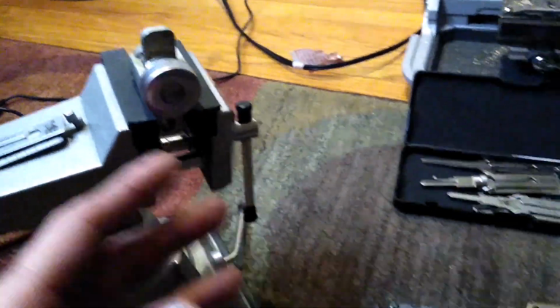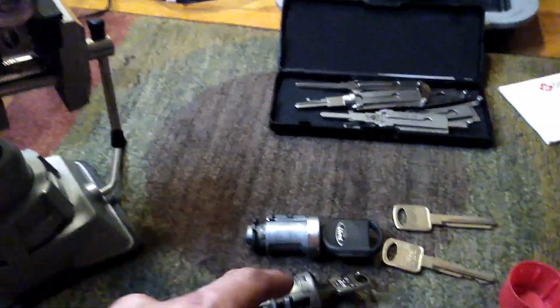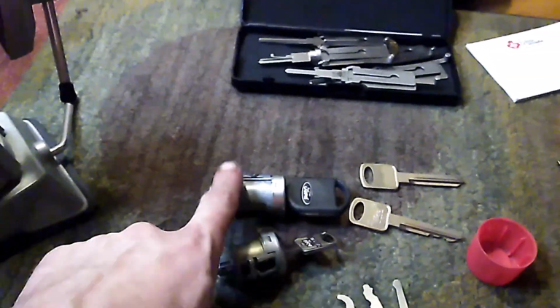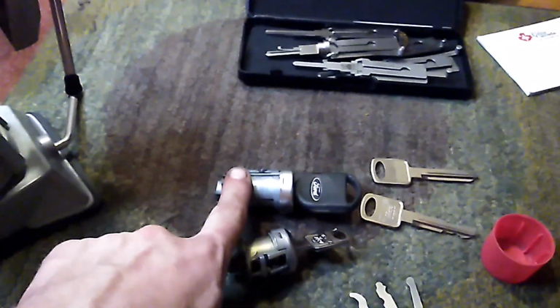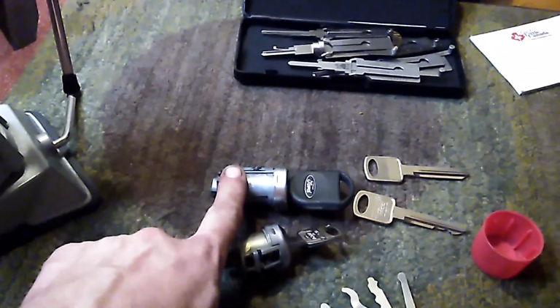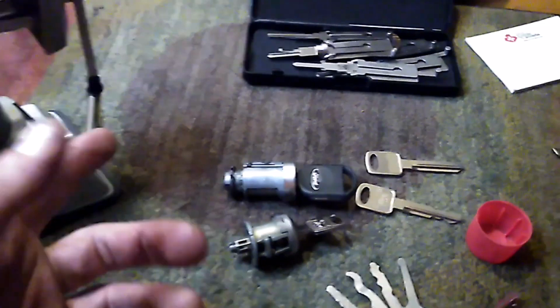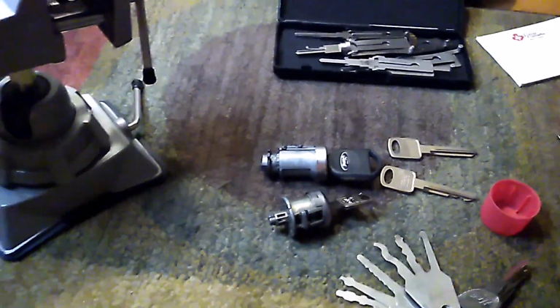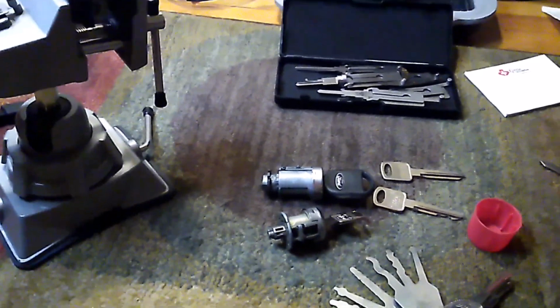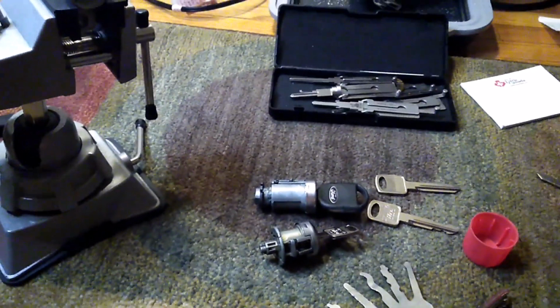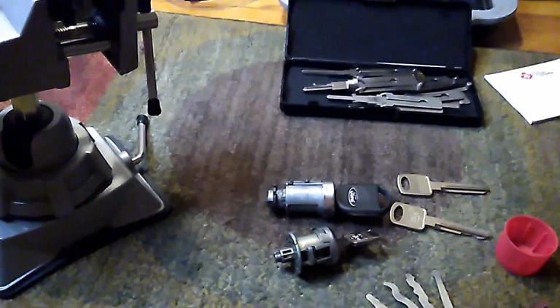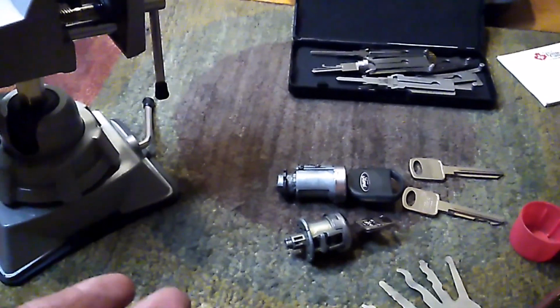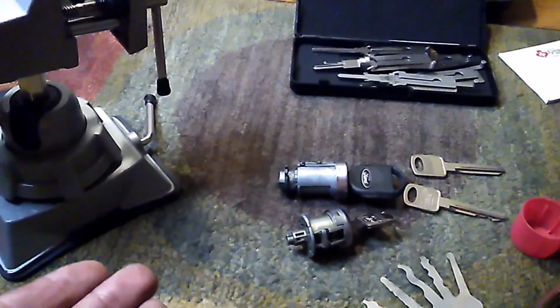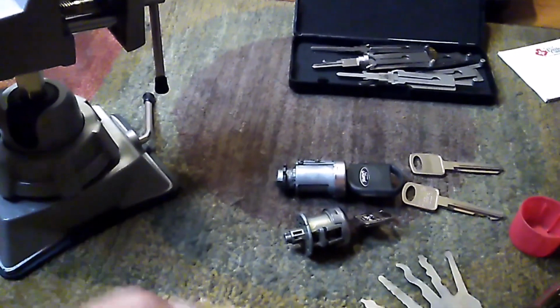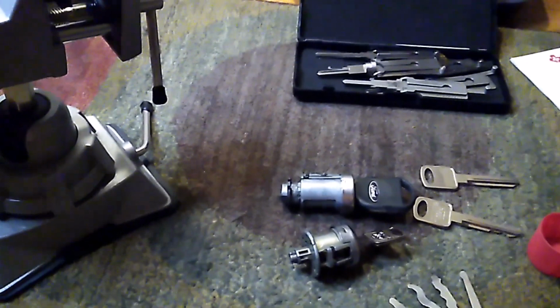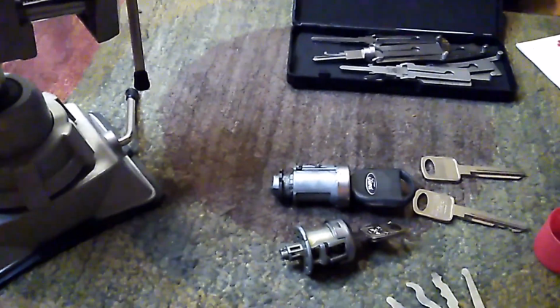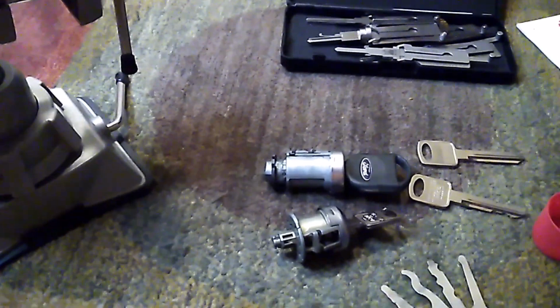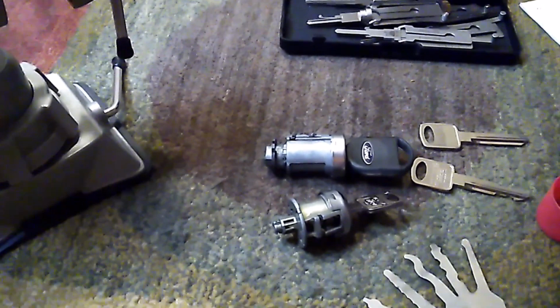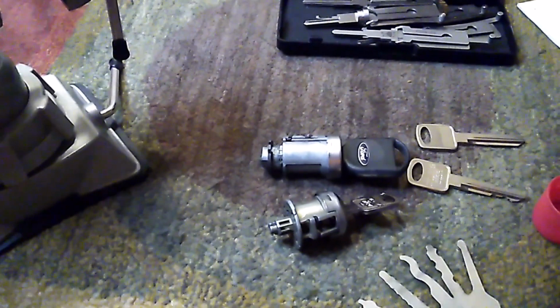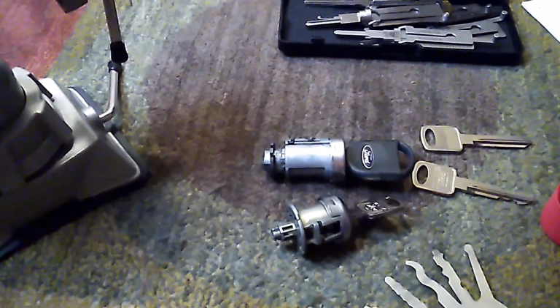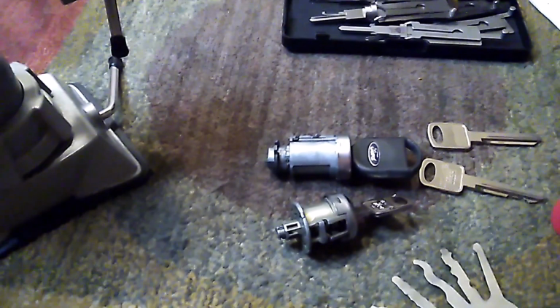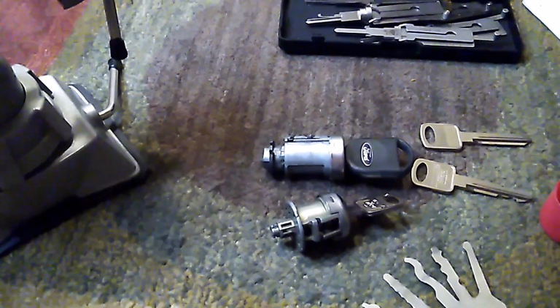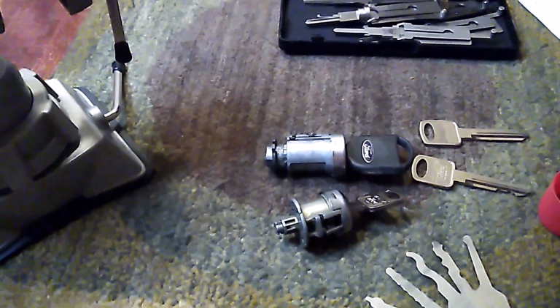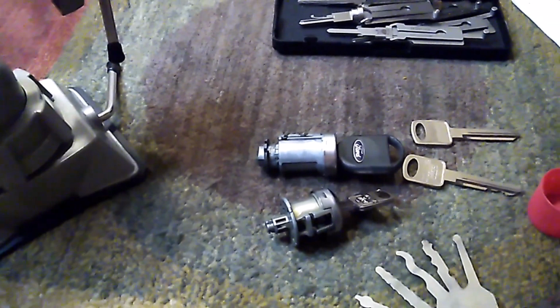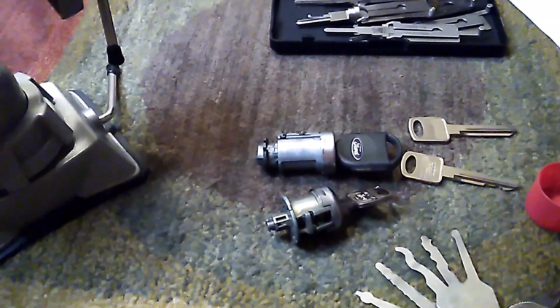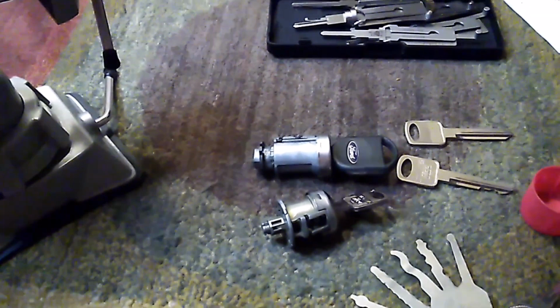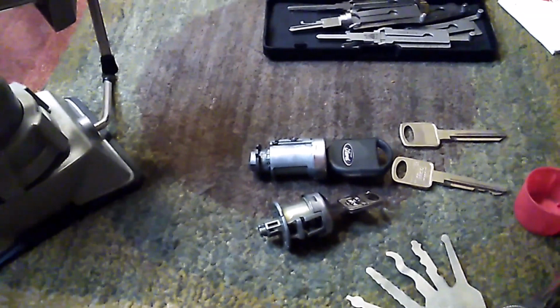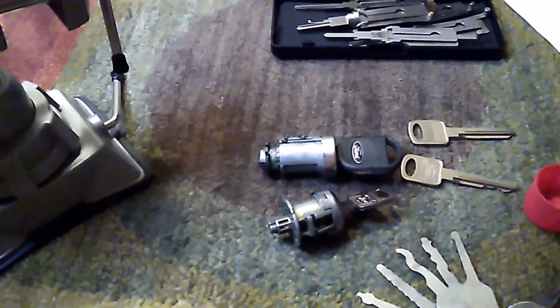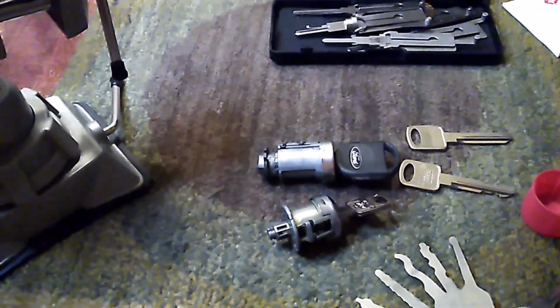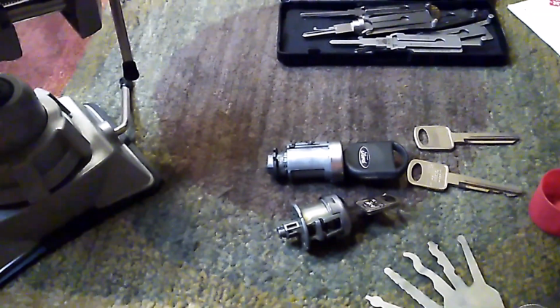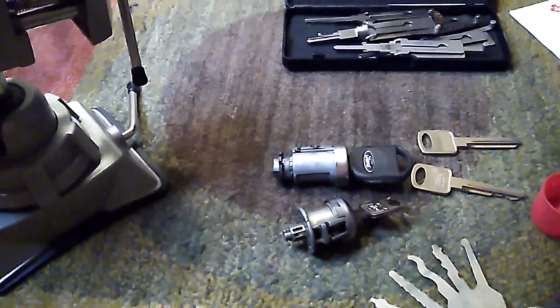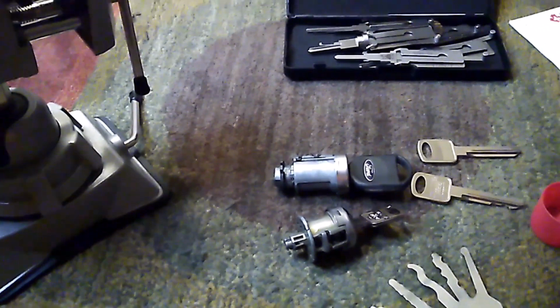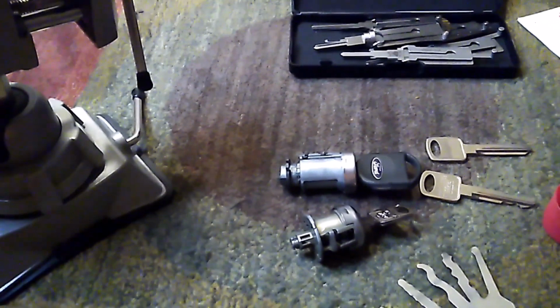Other times, if you can pick the ignition, then you have the bitting — the depths of the cuts — and you can simply cut a key, program it, and you're done.